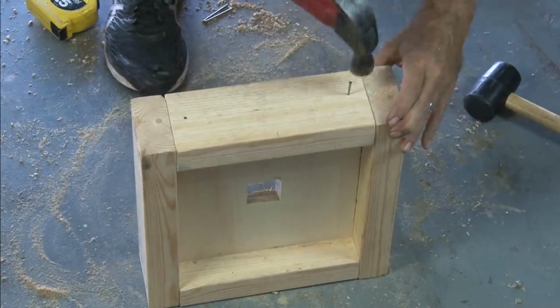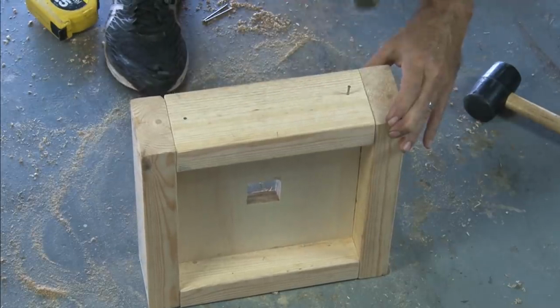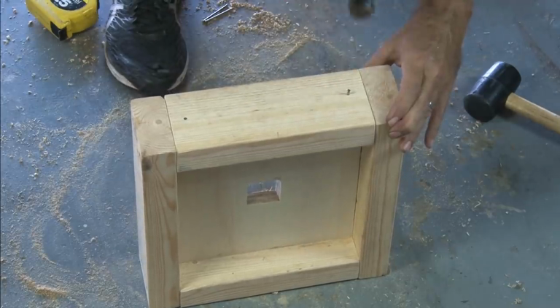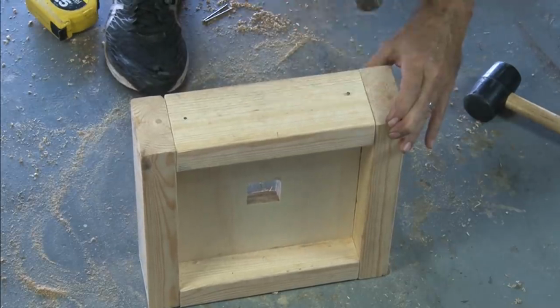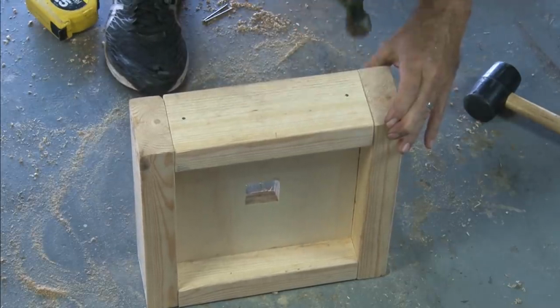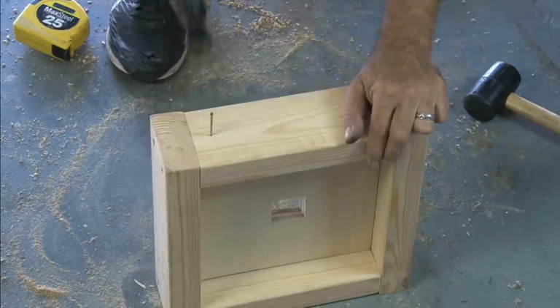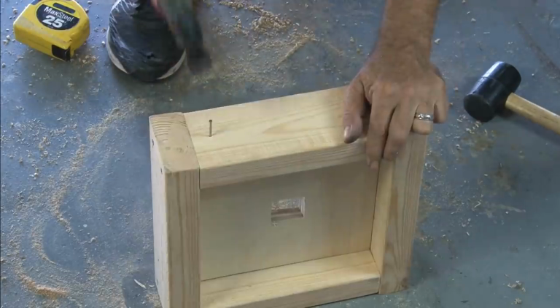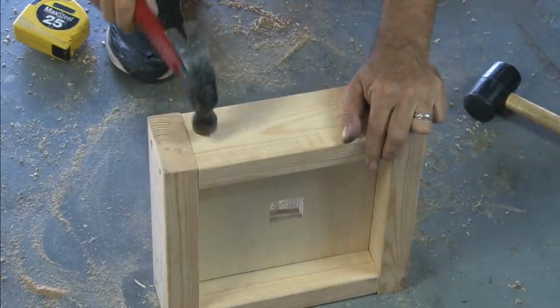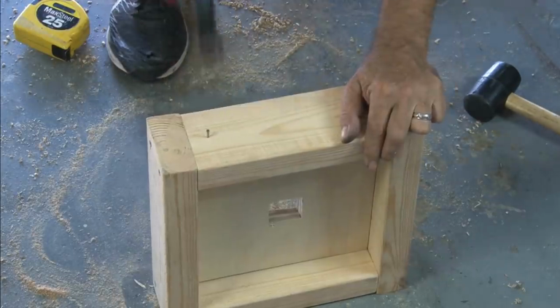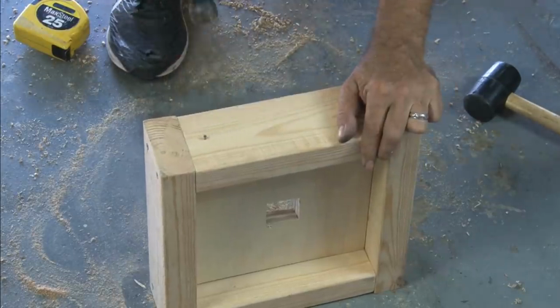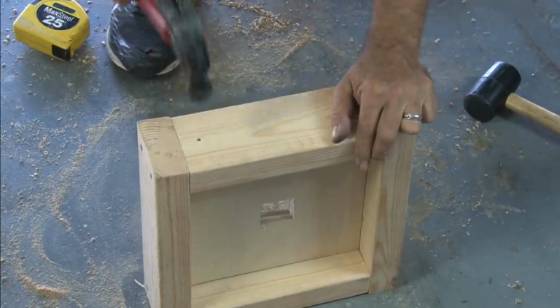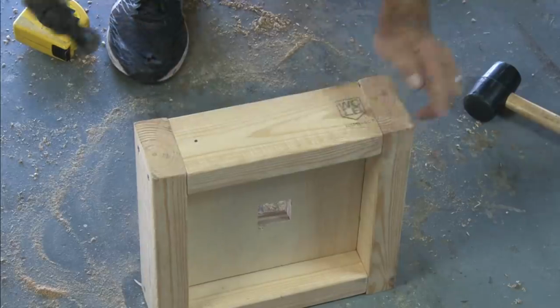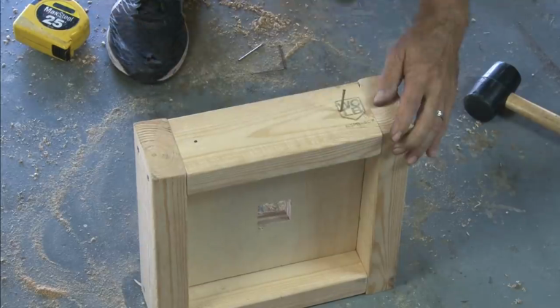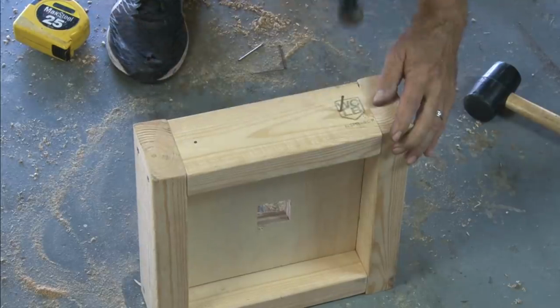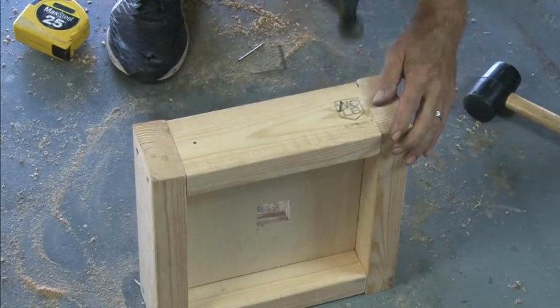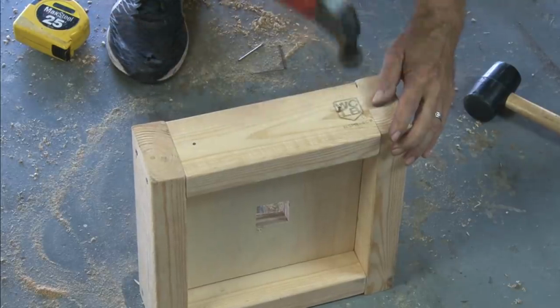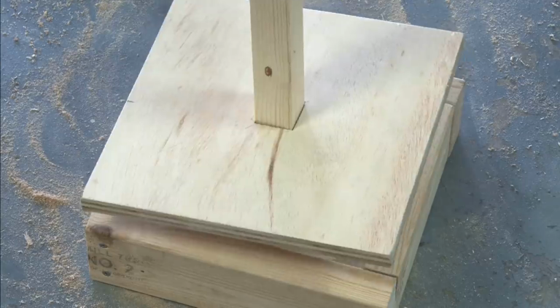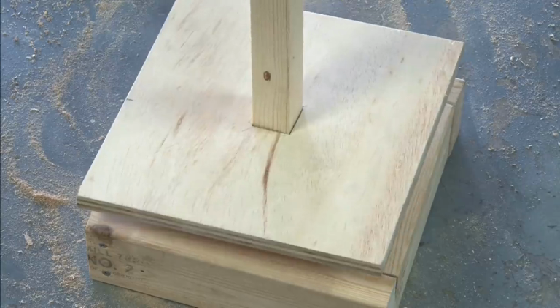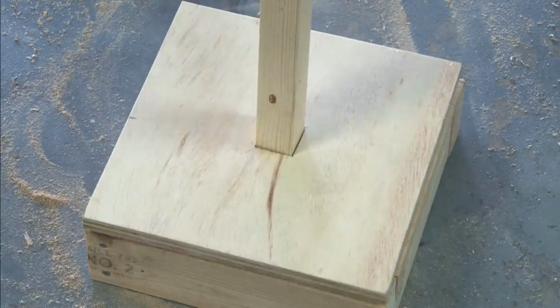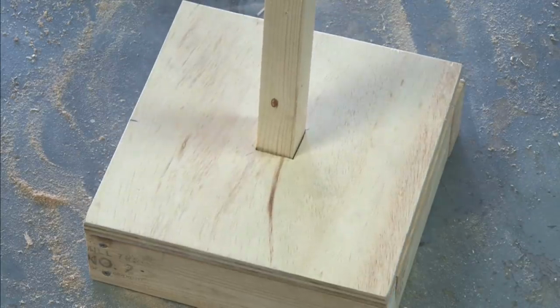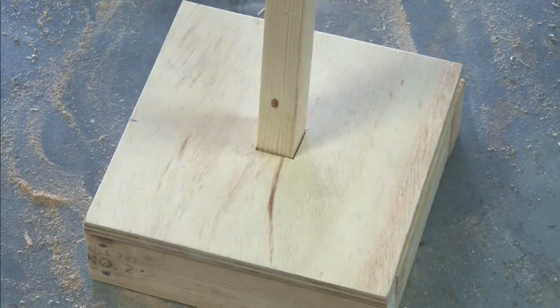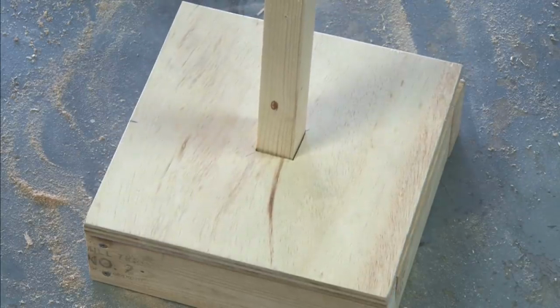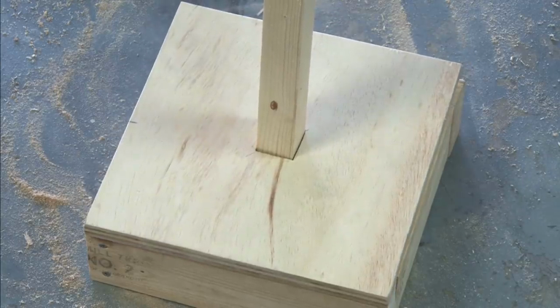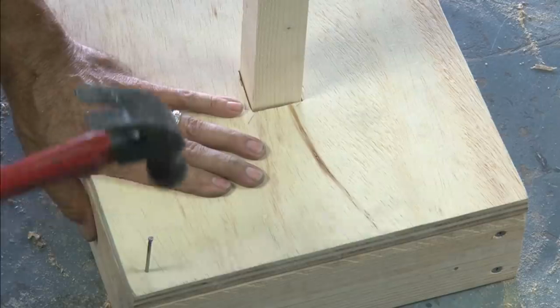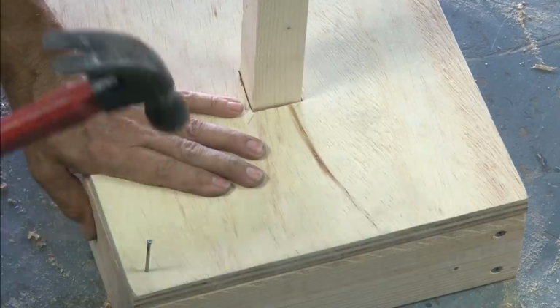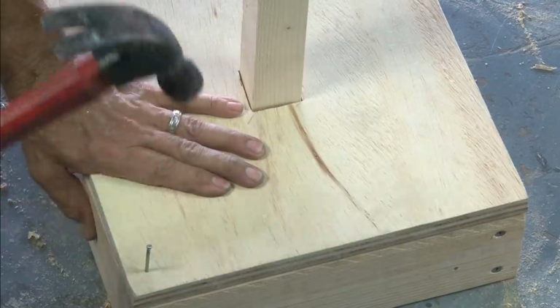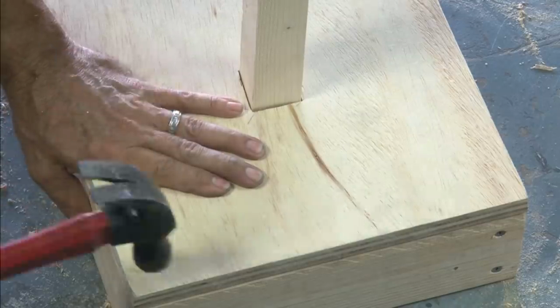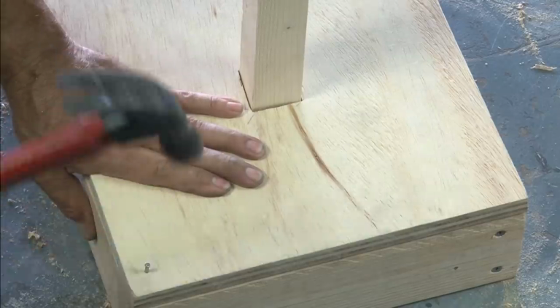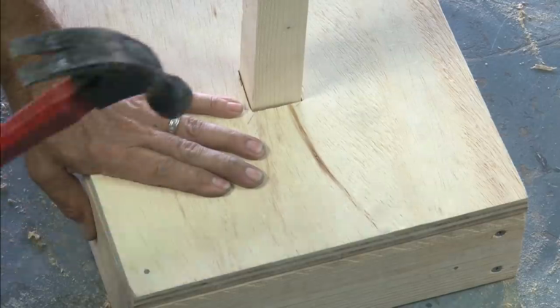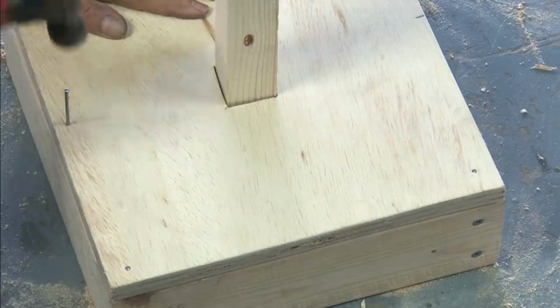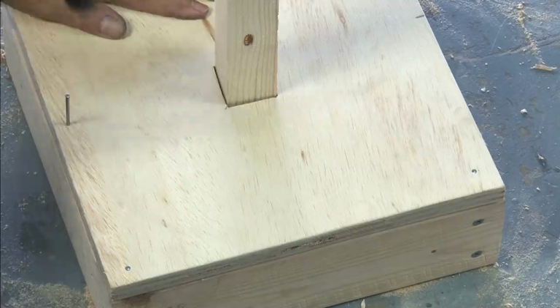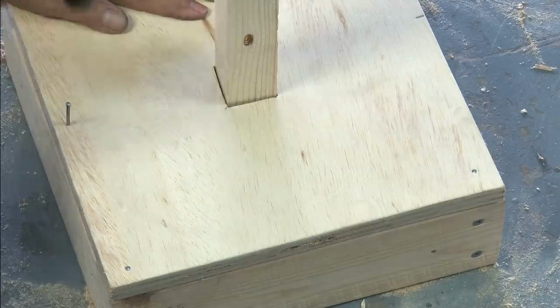Pound 2-inch nails into it to hold it in place. Then take the cover with the 2x2 piece in it and make sure the piece goes all the way through the support piece and to the bottom. And when that's lined up, it's time to nail the cover in place.